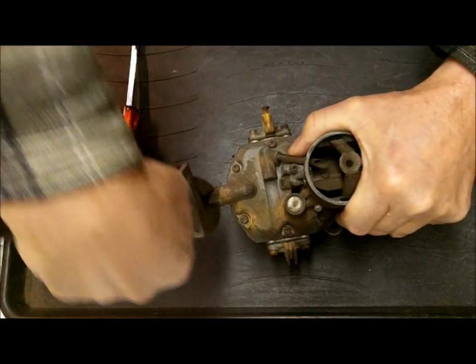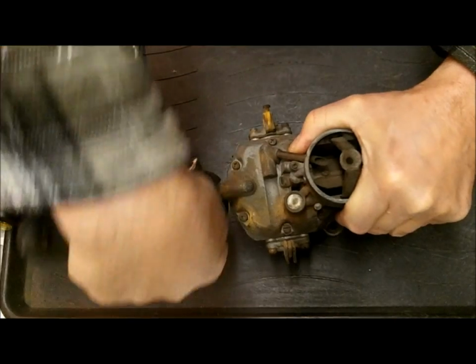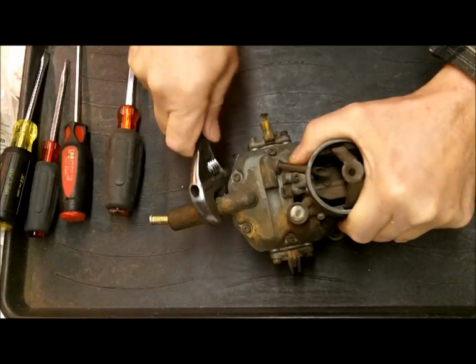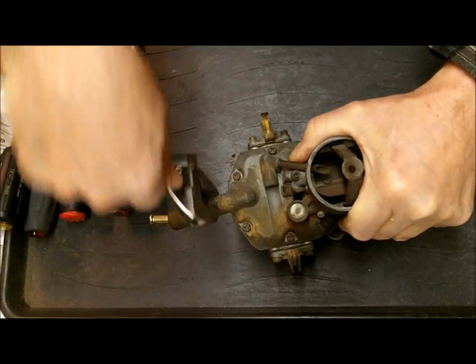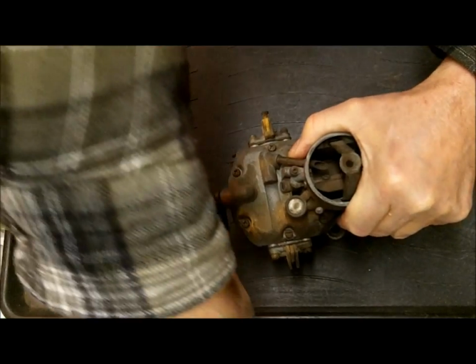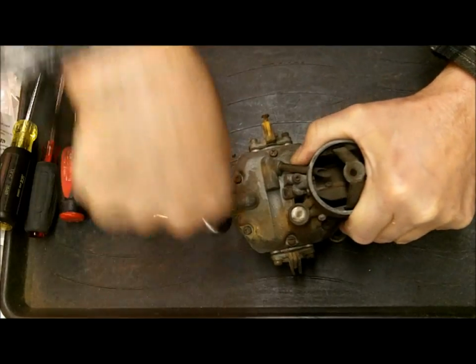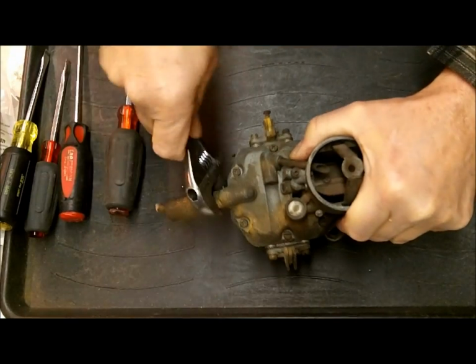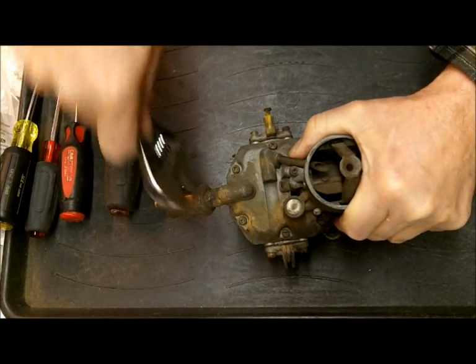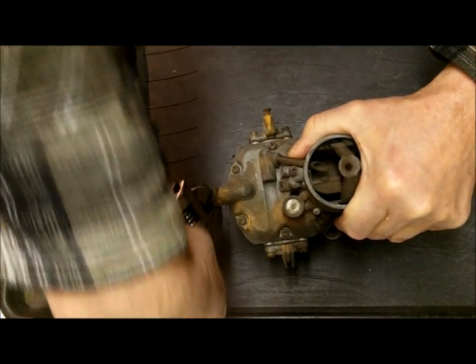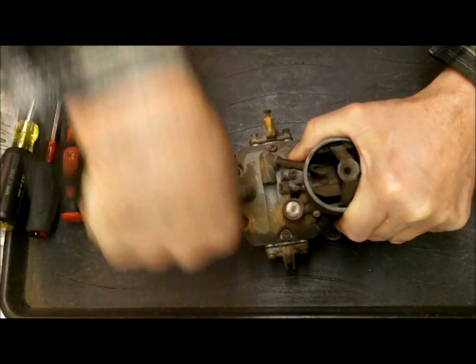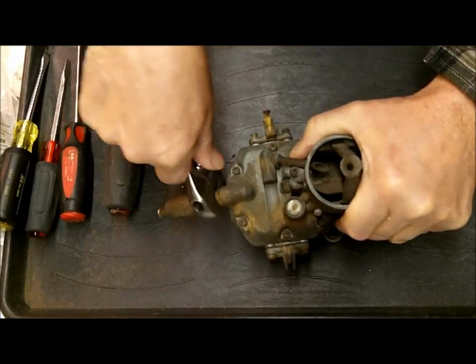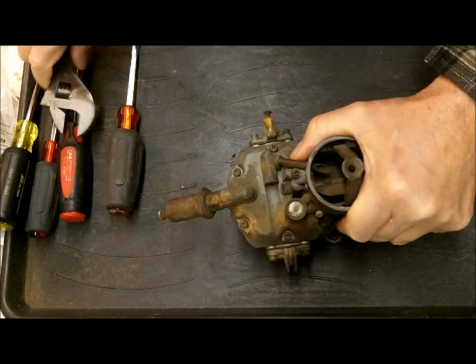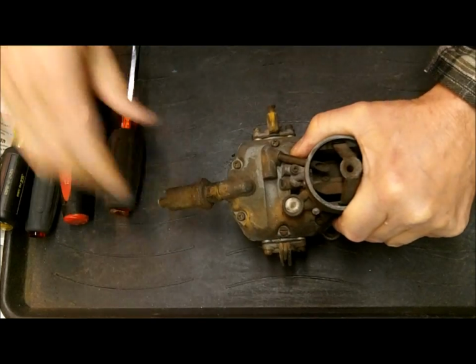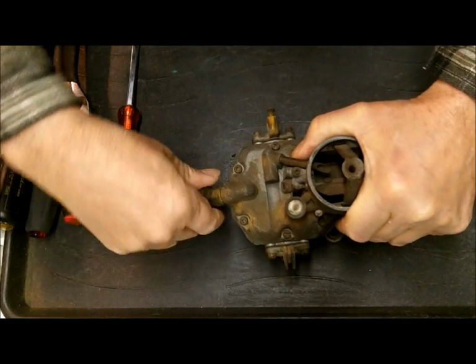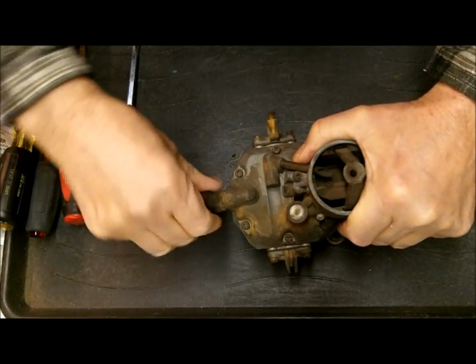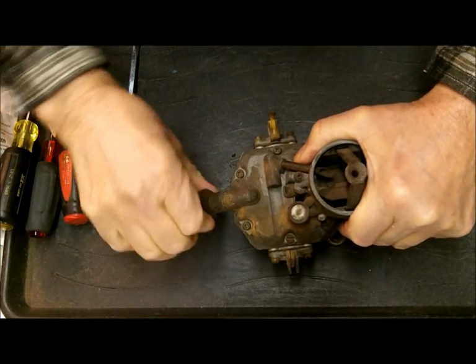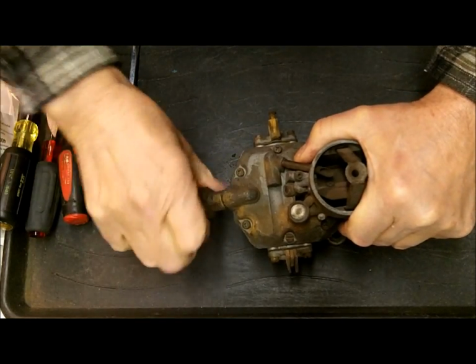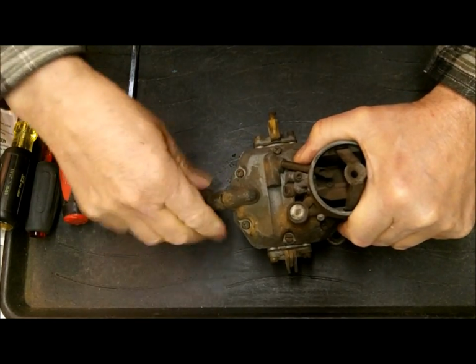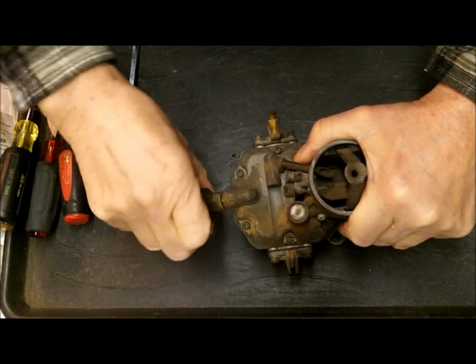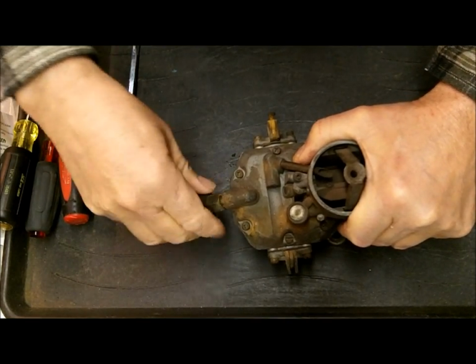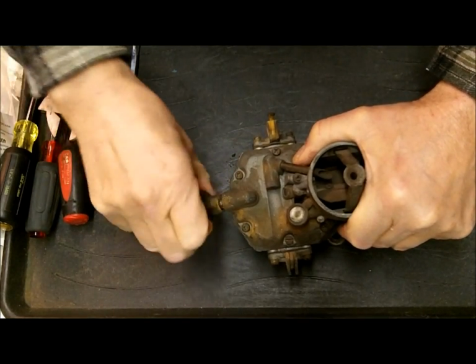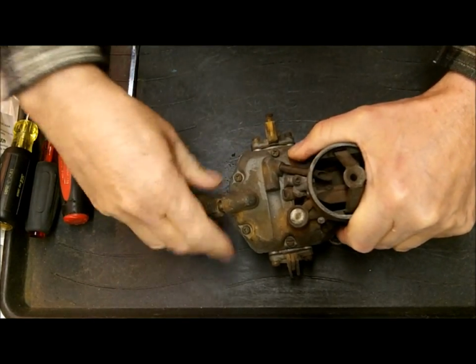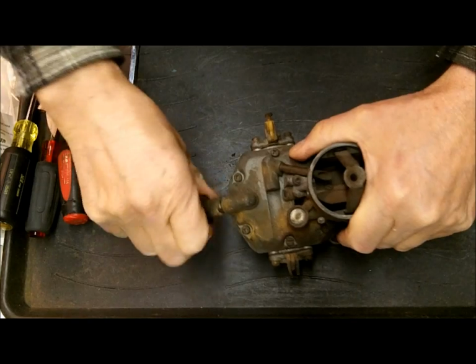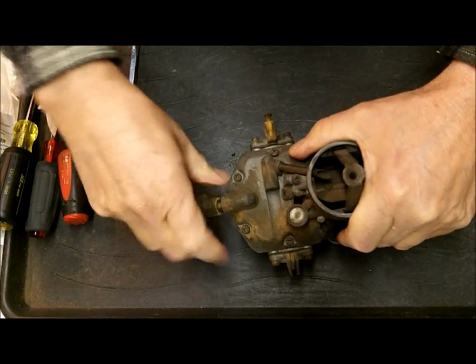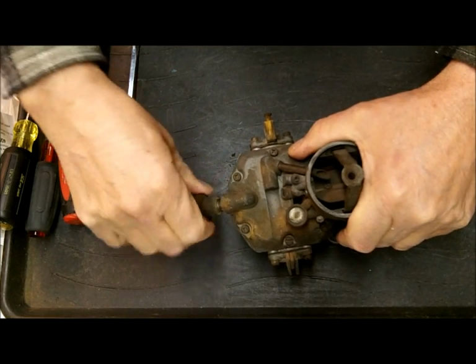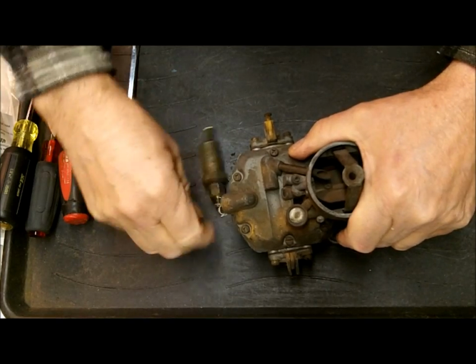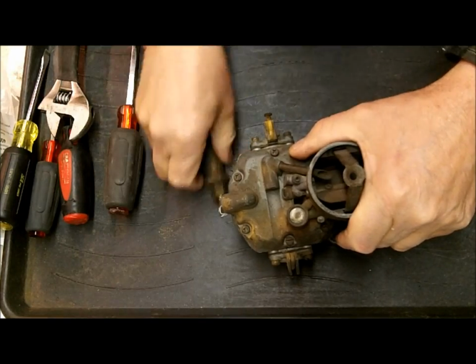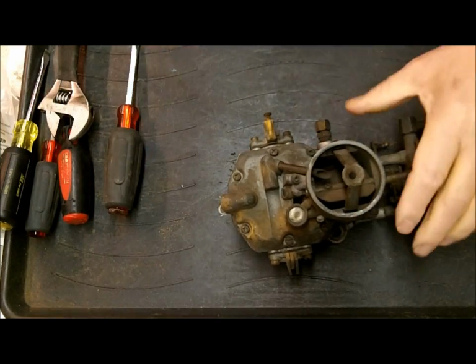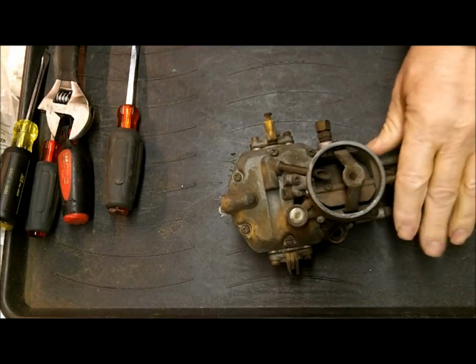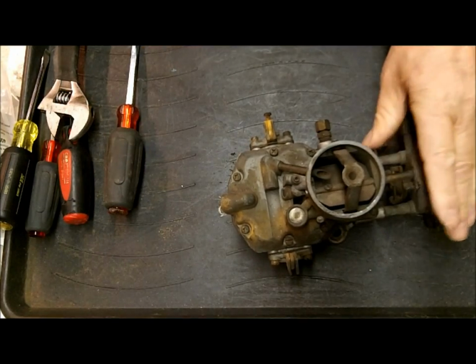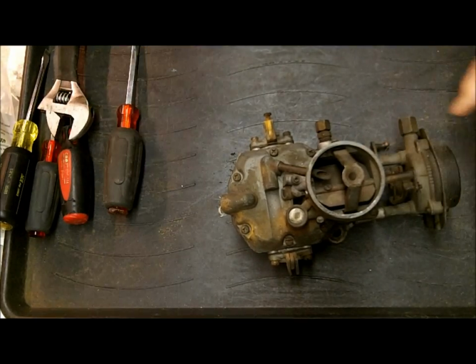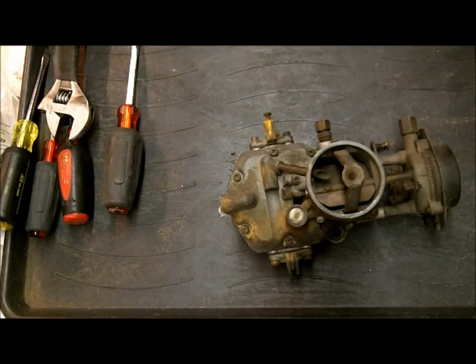So I'm taking off the fuel filter. We do stock these fuel filters, incidentally, for the 1100s. It simply screws in there. We're going to throw it away and put a new one on.